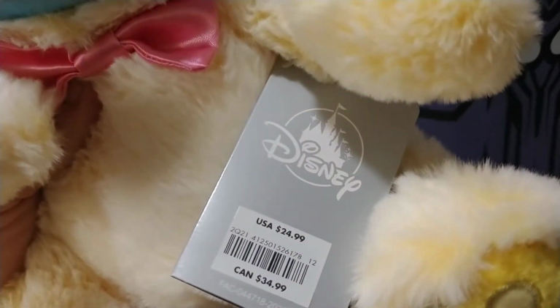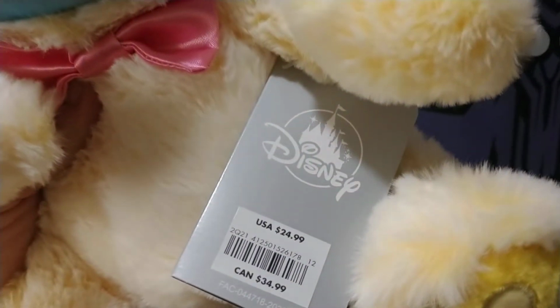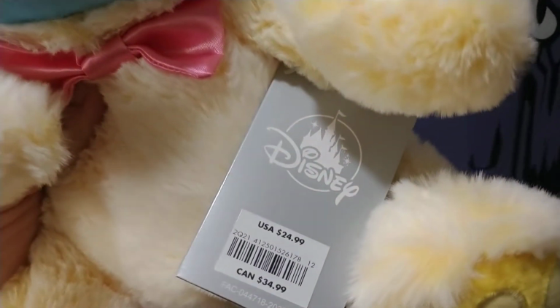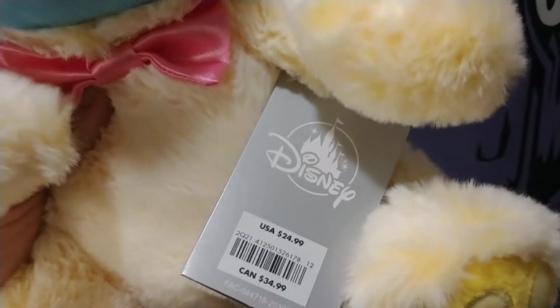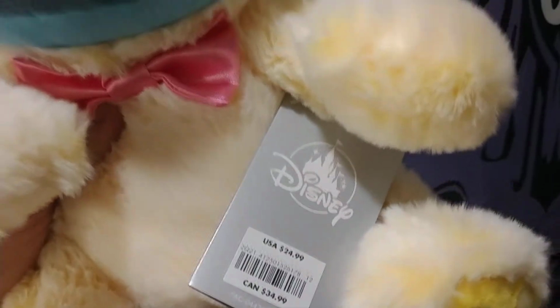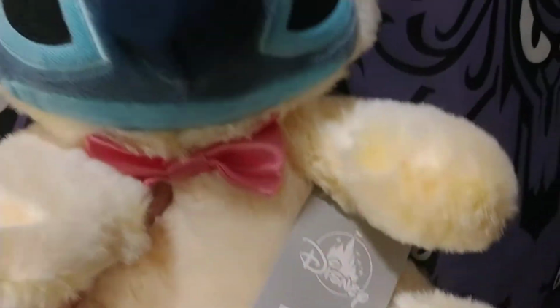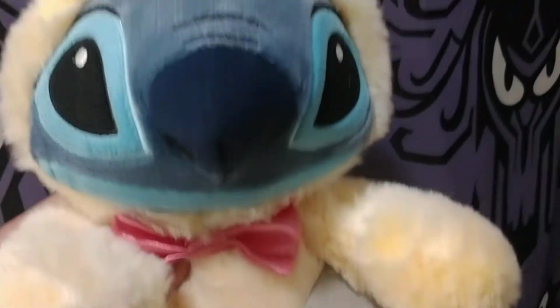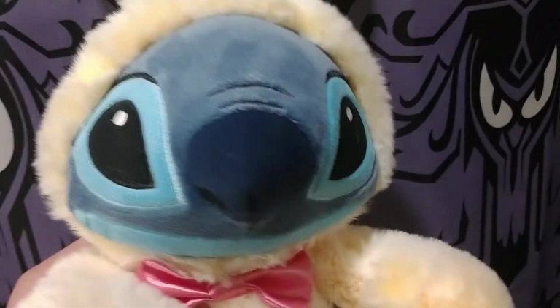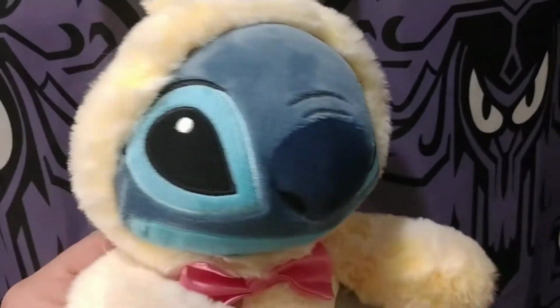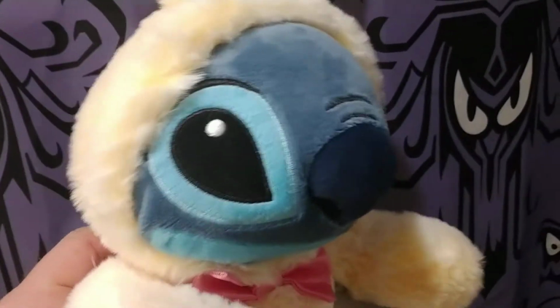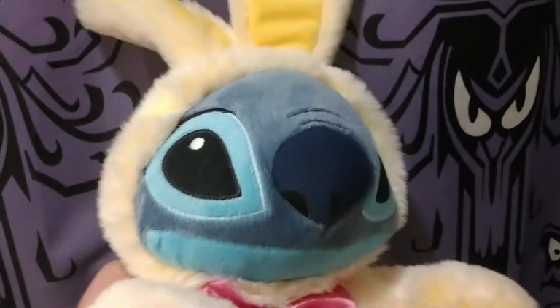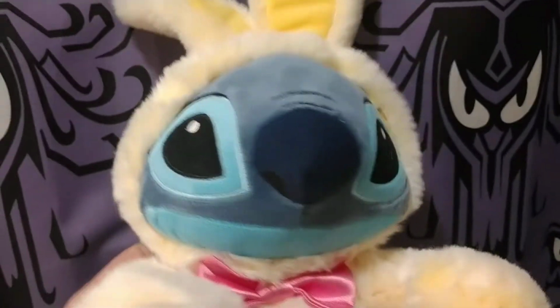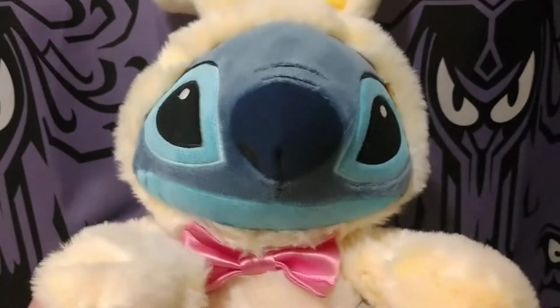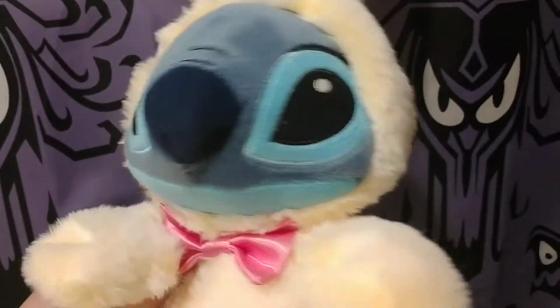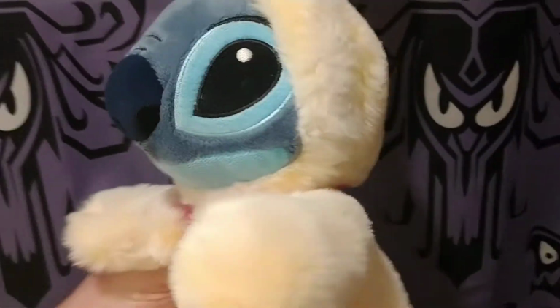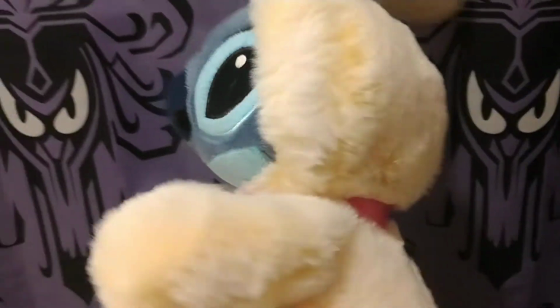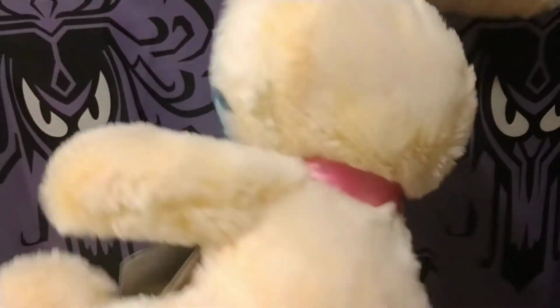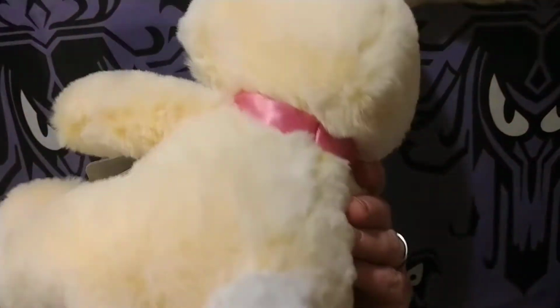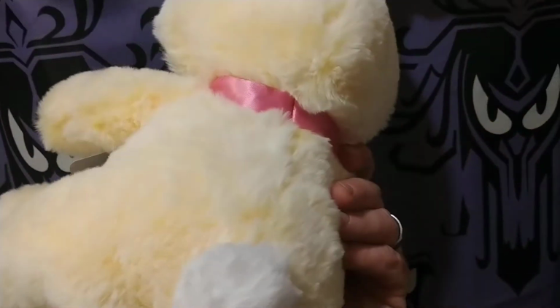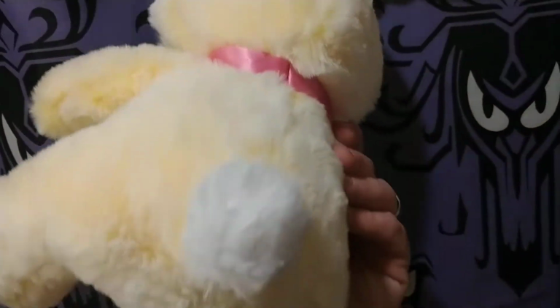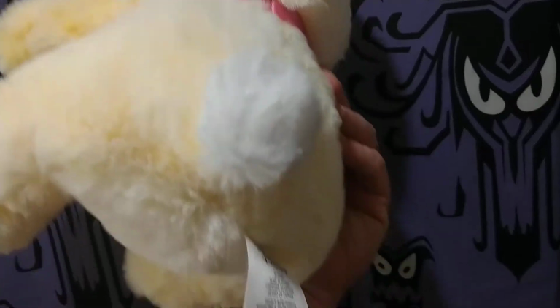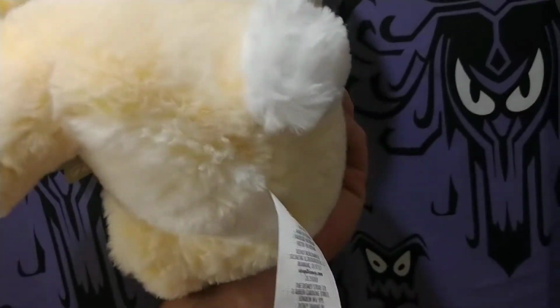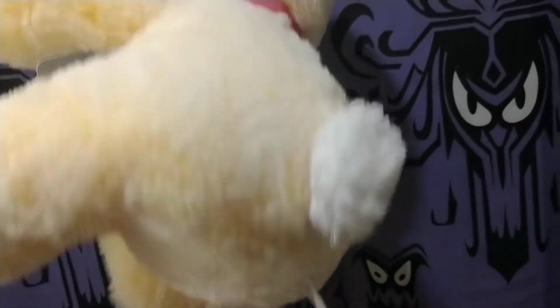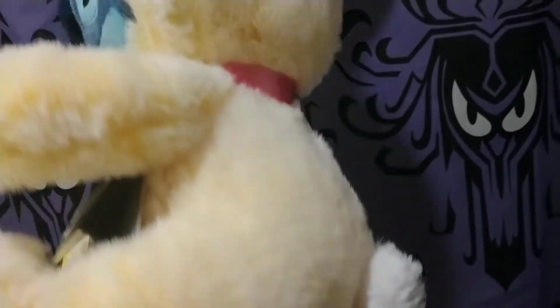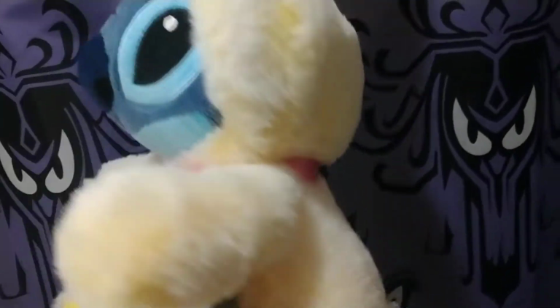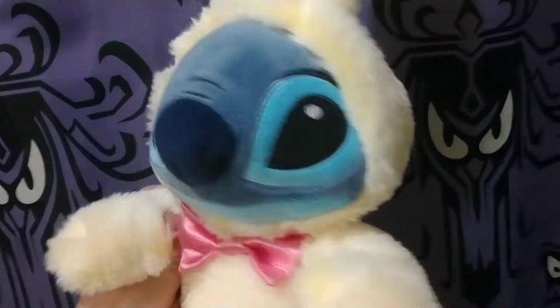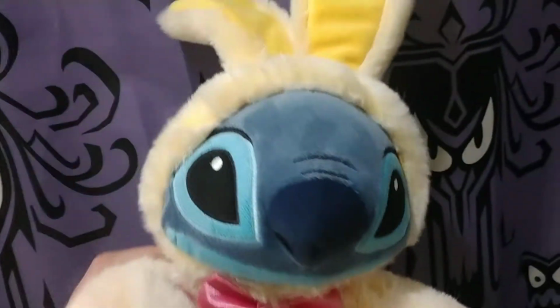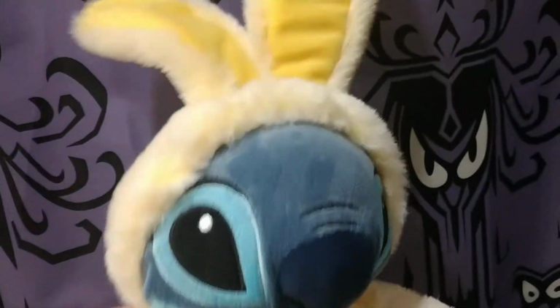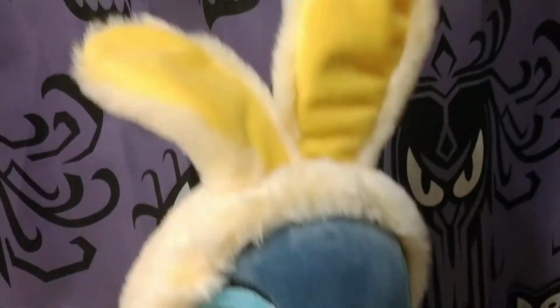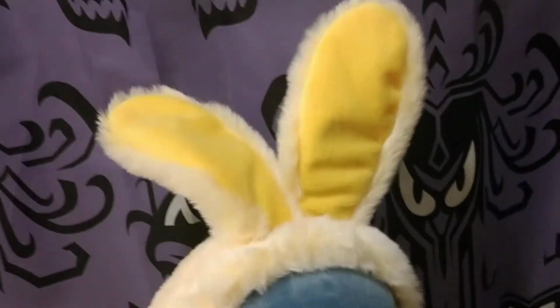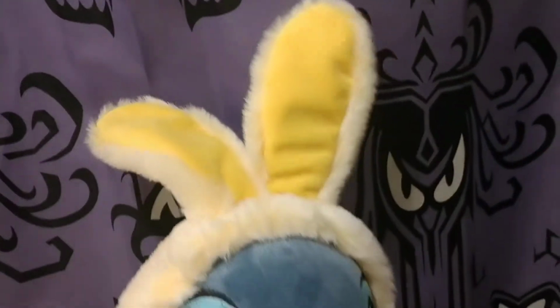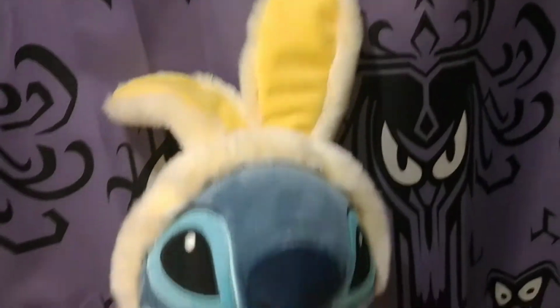It was about $24.99. But you can see the detail — we keep it nothing but Disney here for everybody. It's got the little bunny tail, got the ears.